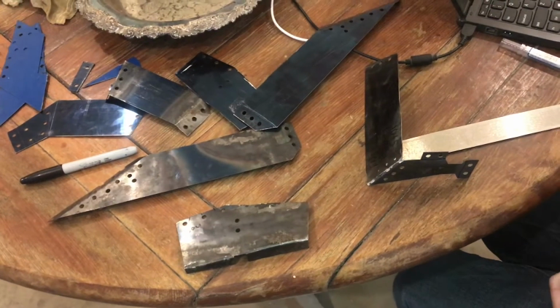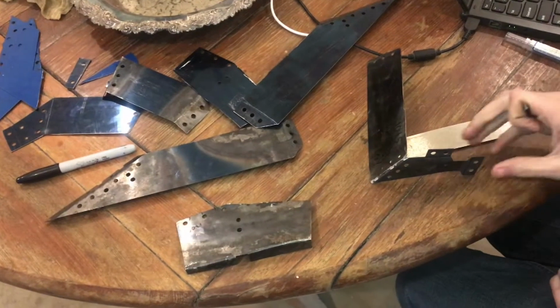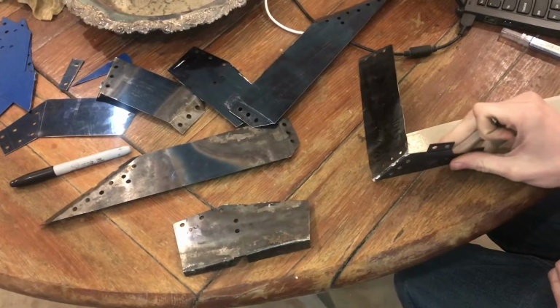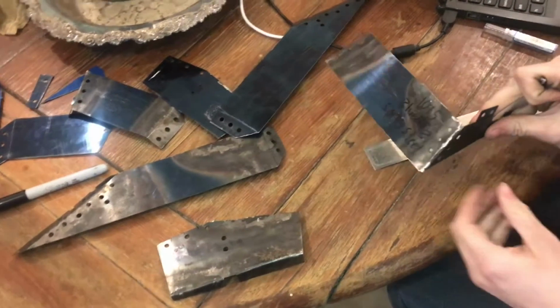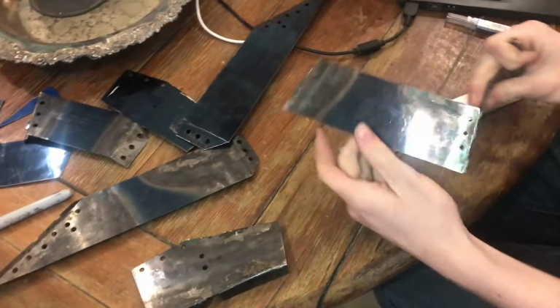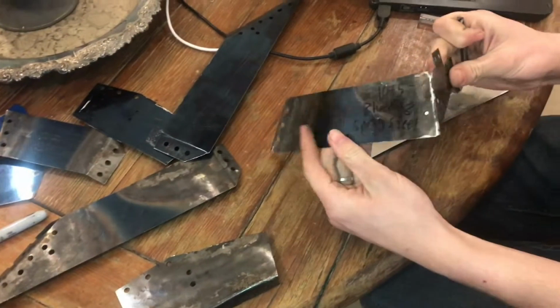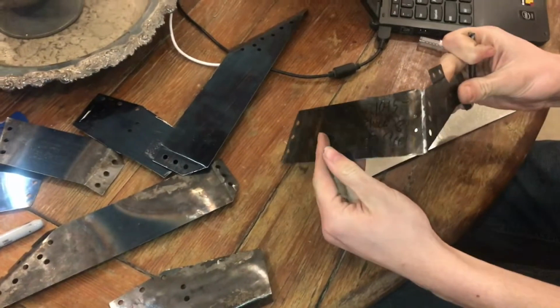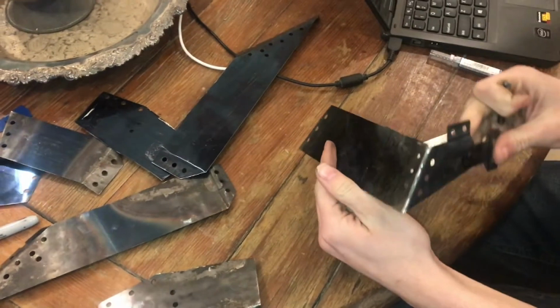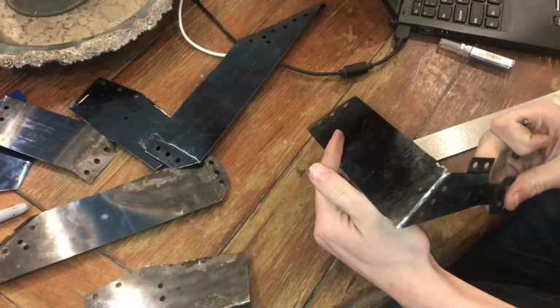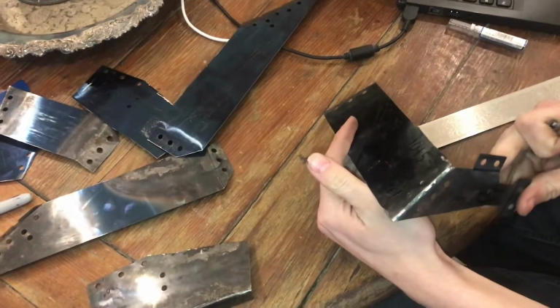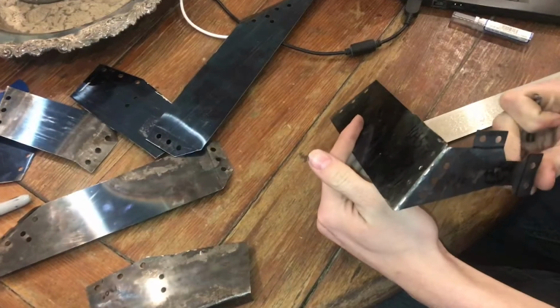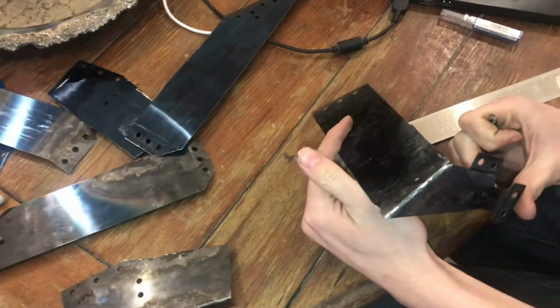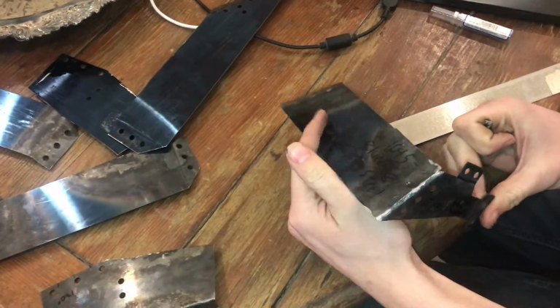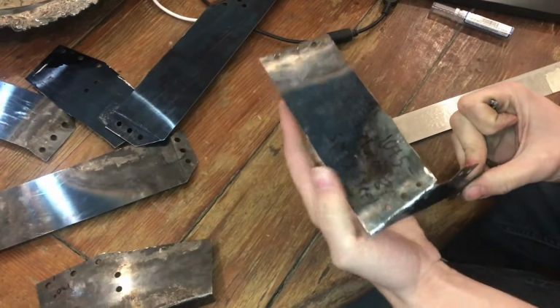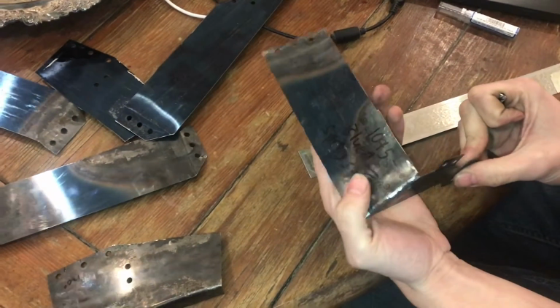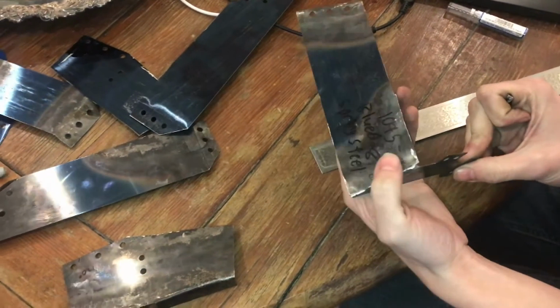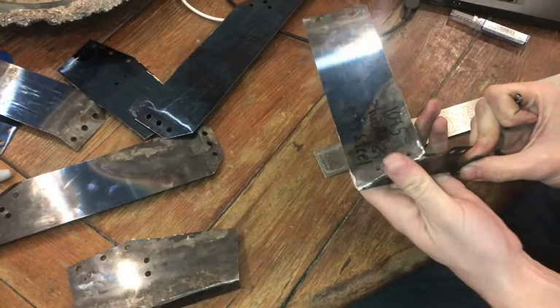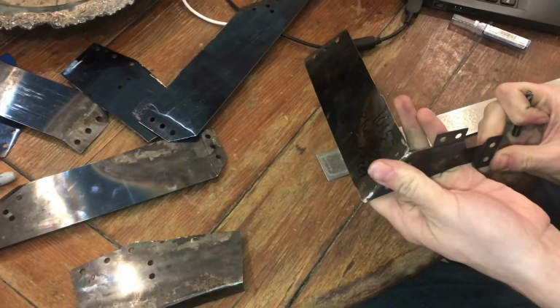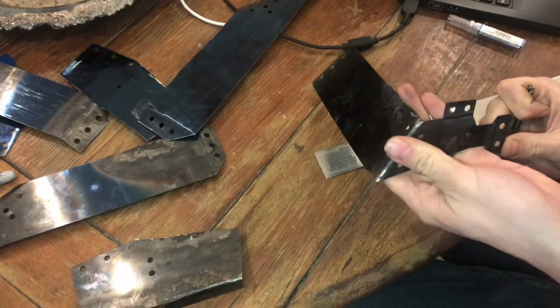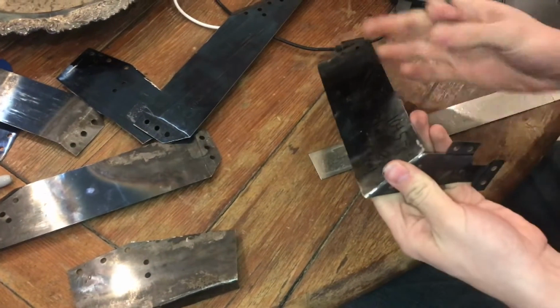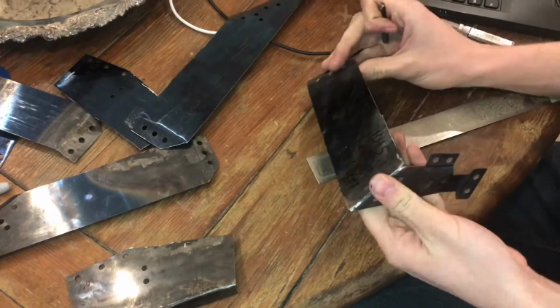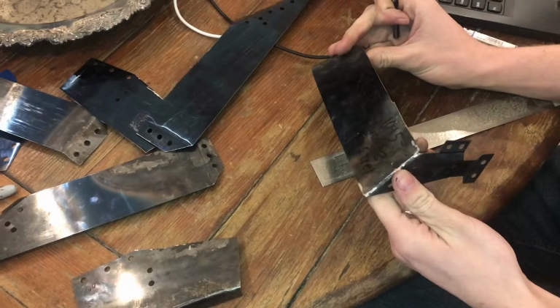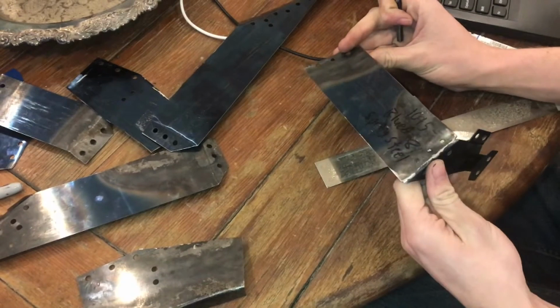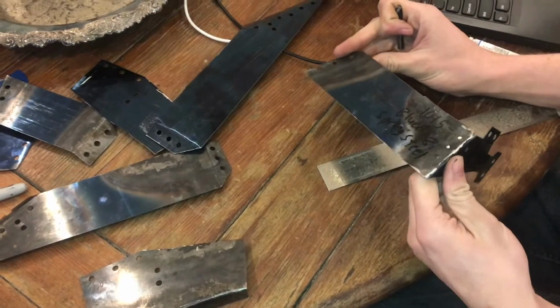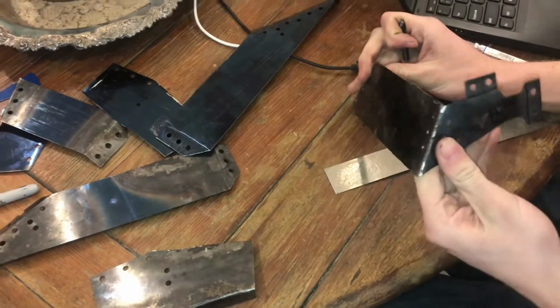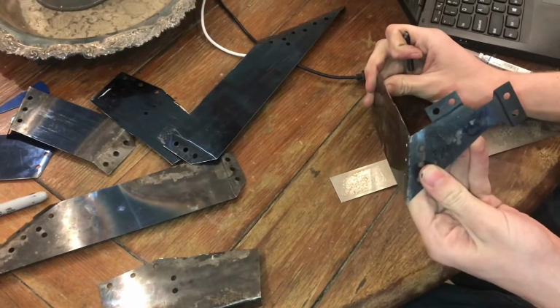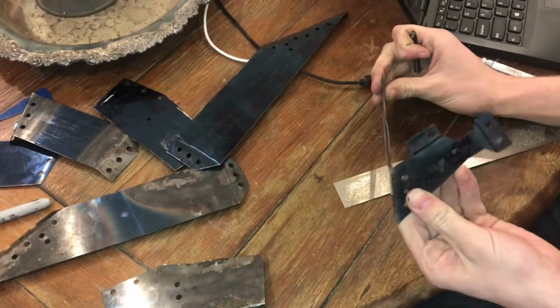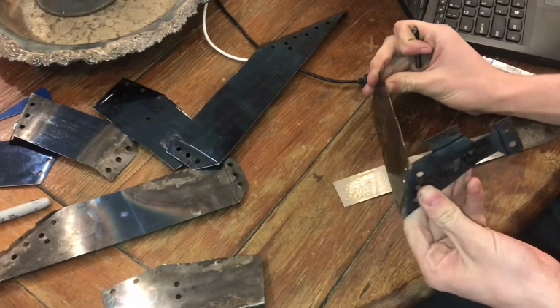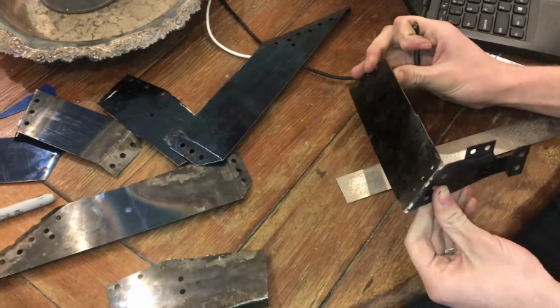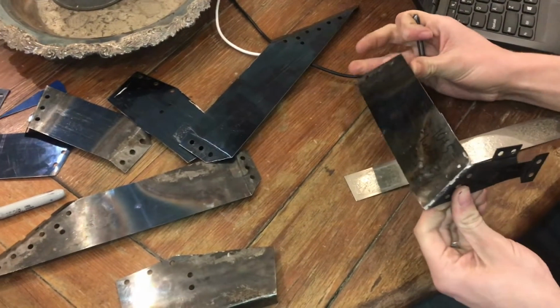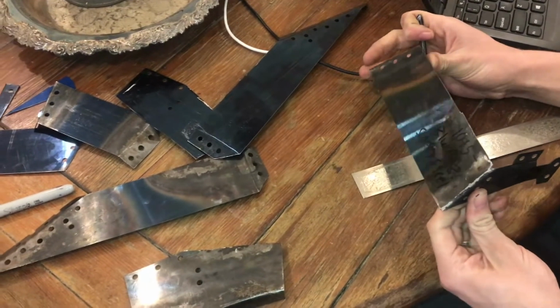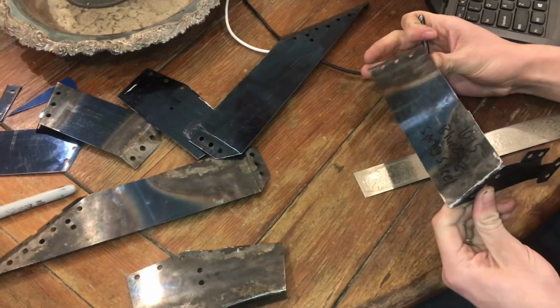Even if you've done a lot of sheet metal work, if you haven't worked with spring steel, there's a lot that you need to learn about how to bend it and cut it and everything. It's not like normal sheet metal.